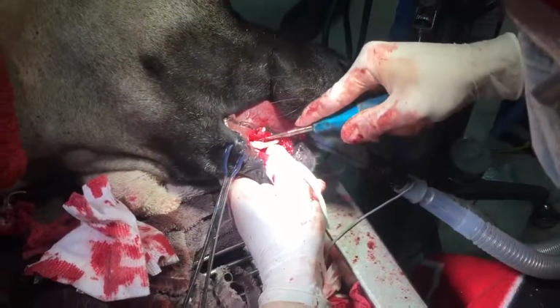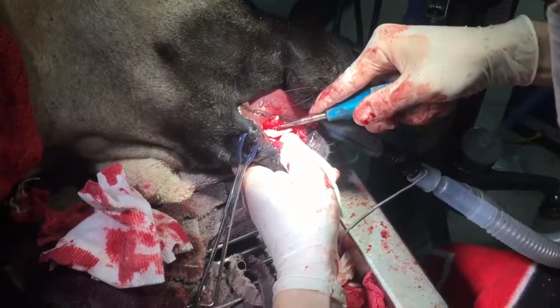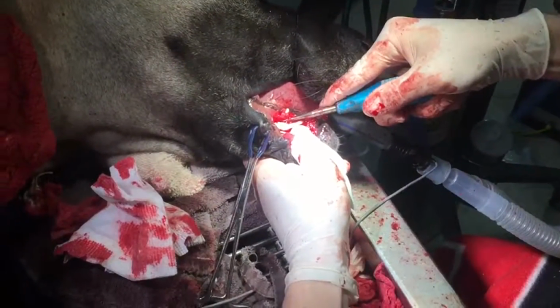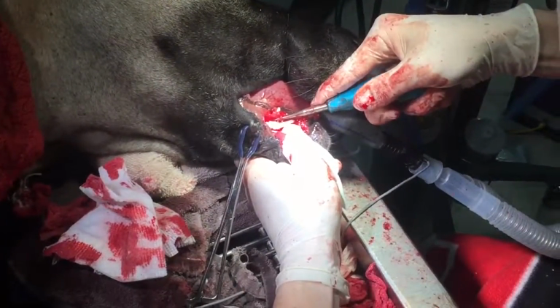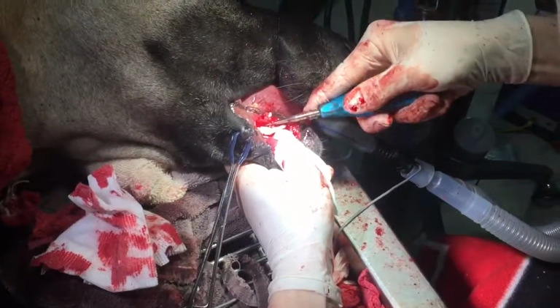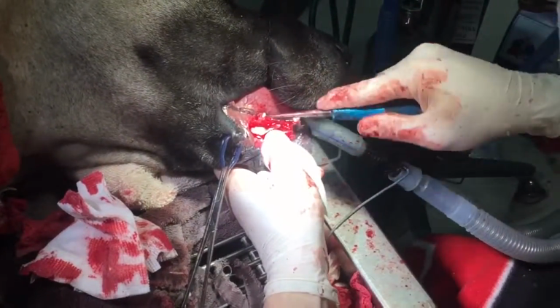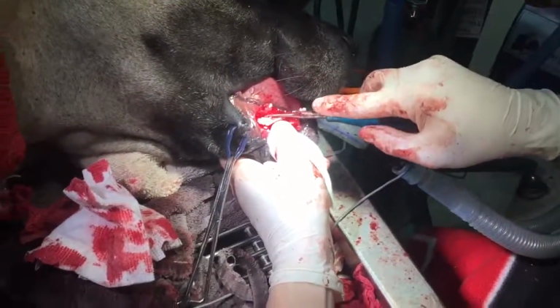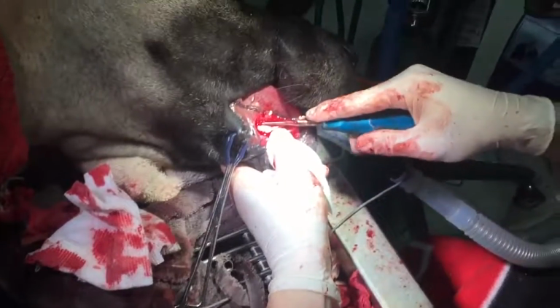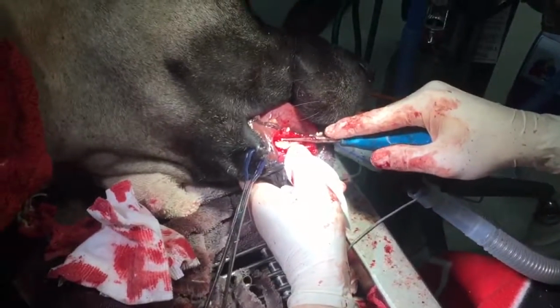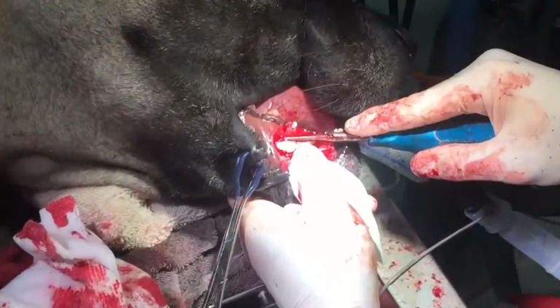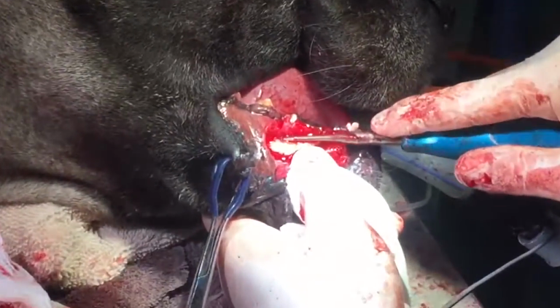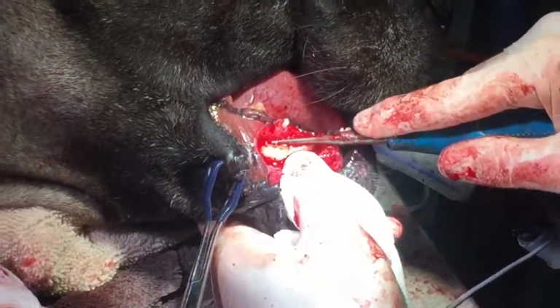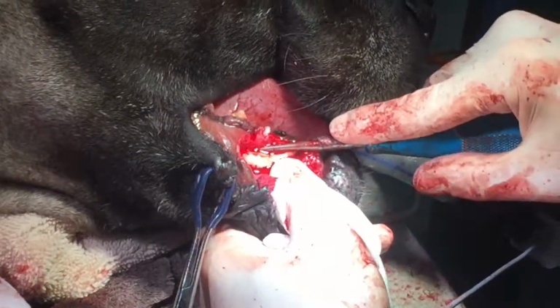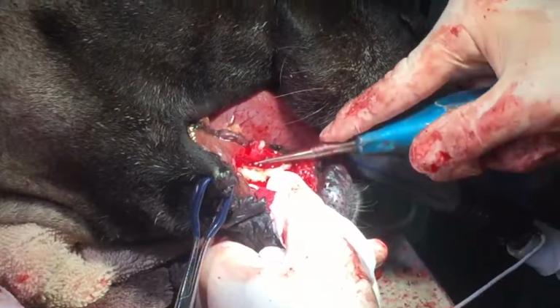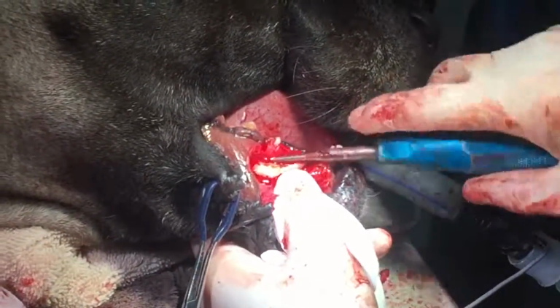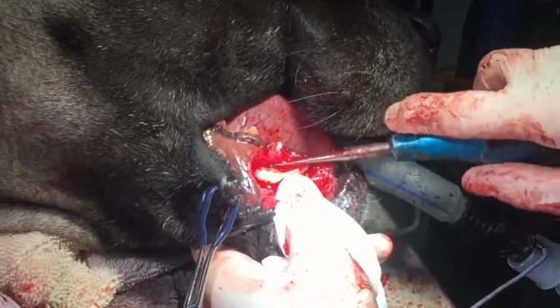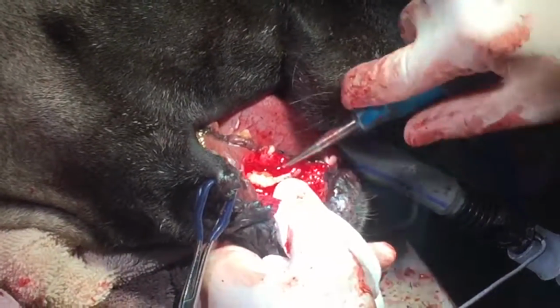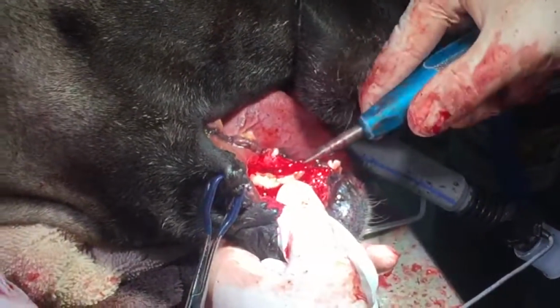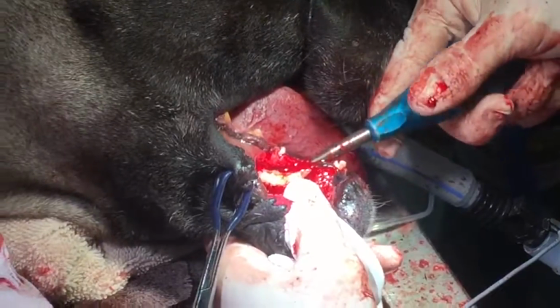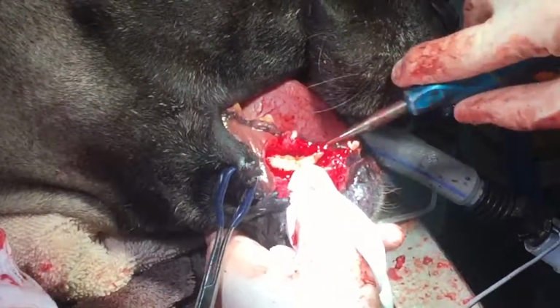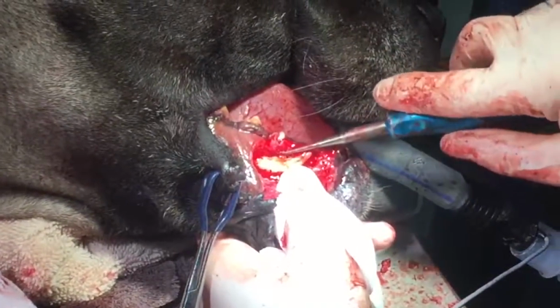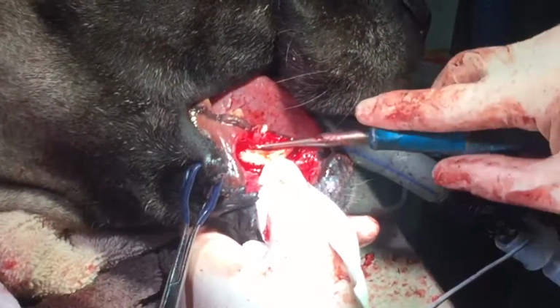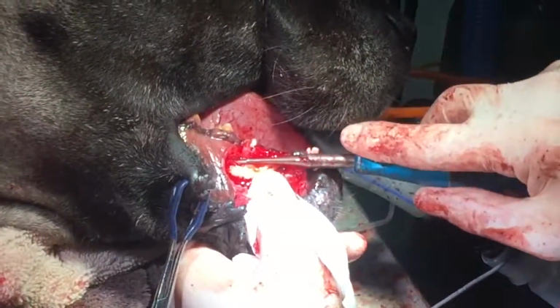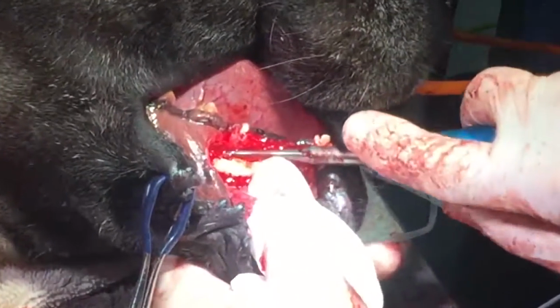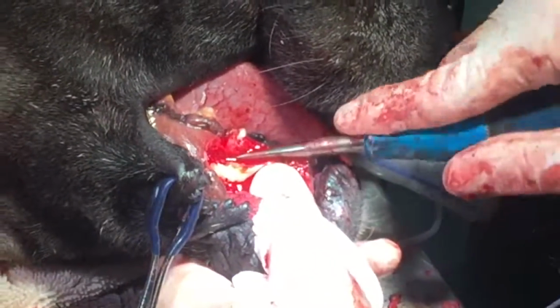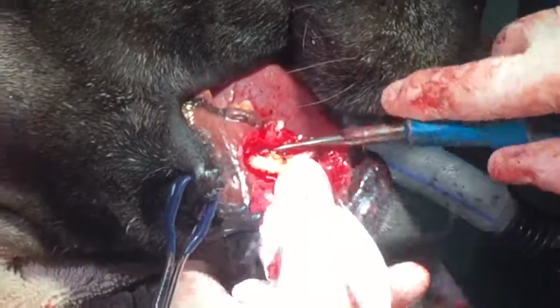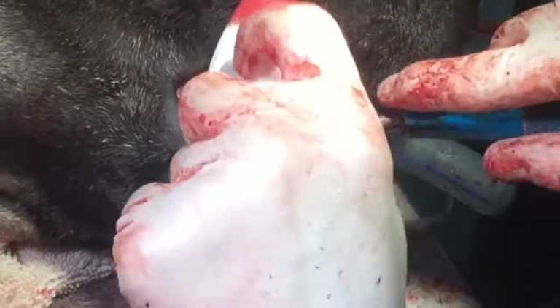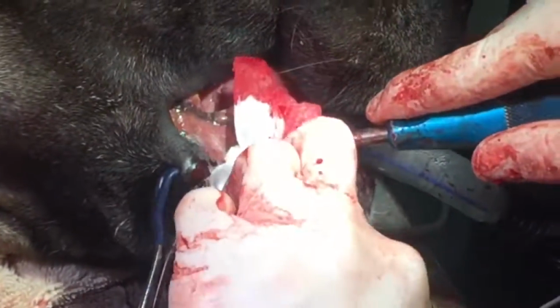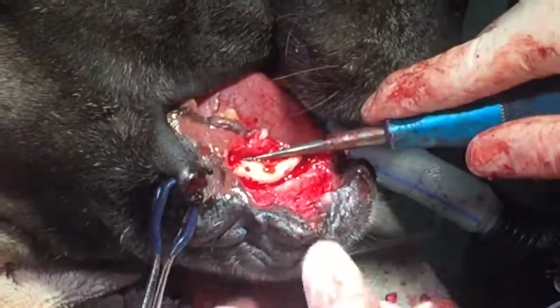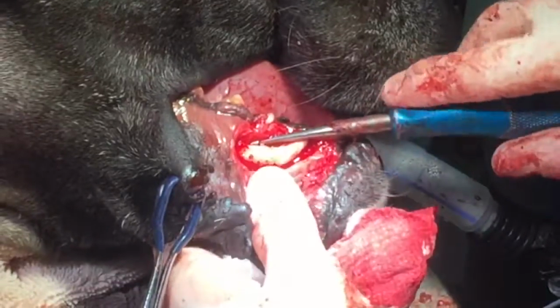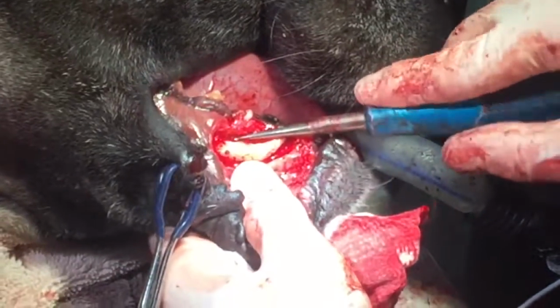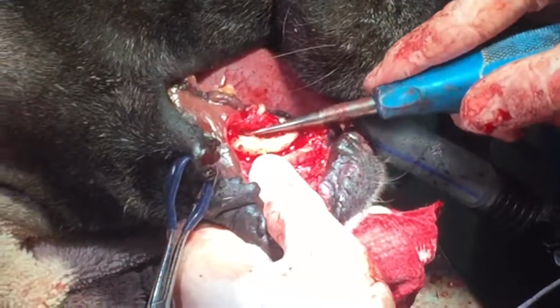This tooth had failed to erupt like a normal tooth would and was causing some issues with the surrounding bone. If left unattended, this could lead to a jaw fracture. This is the most challenging tooth to extract in the dog's skull.